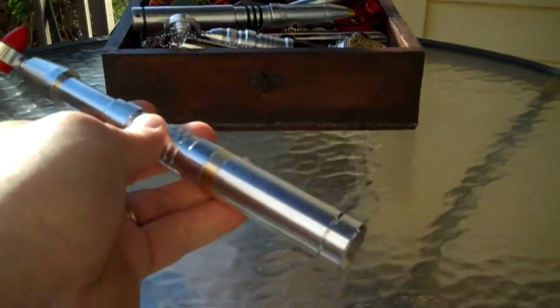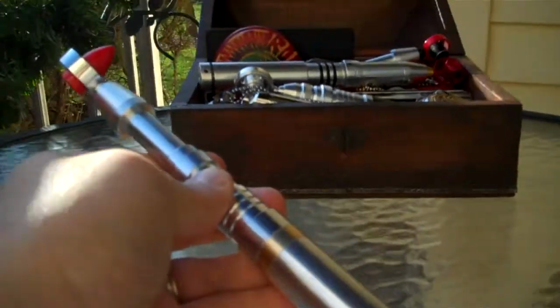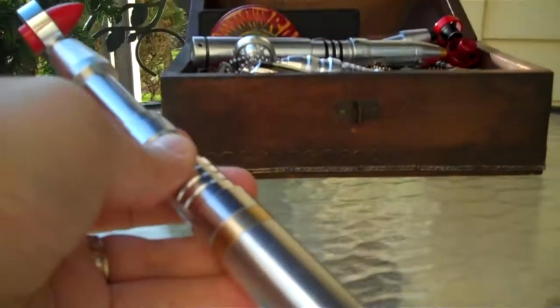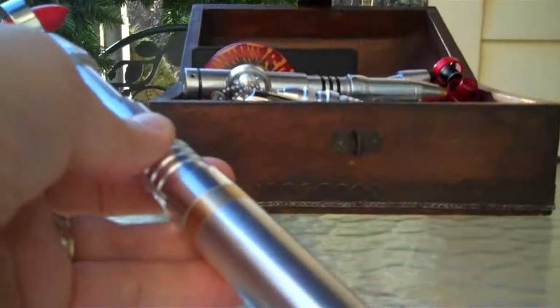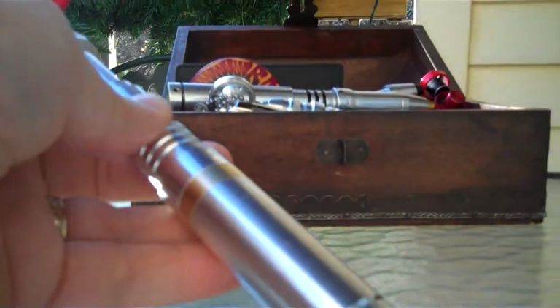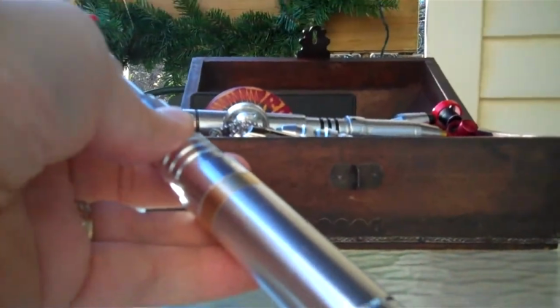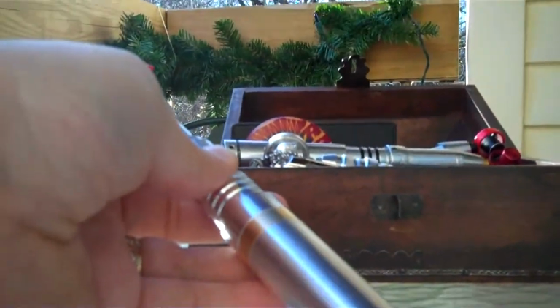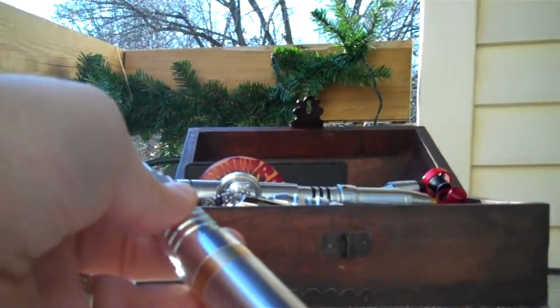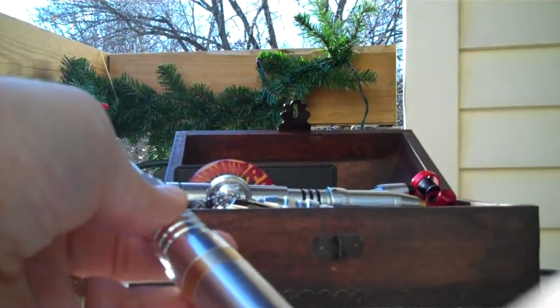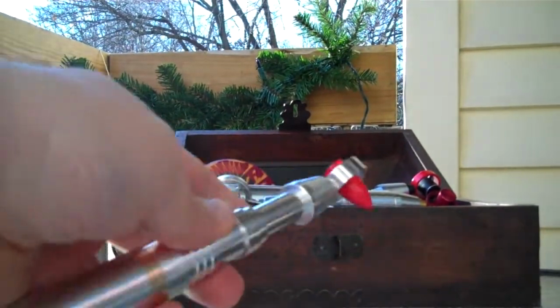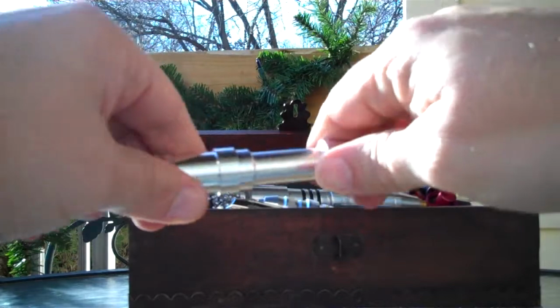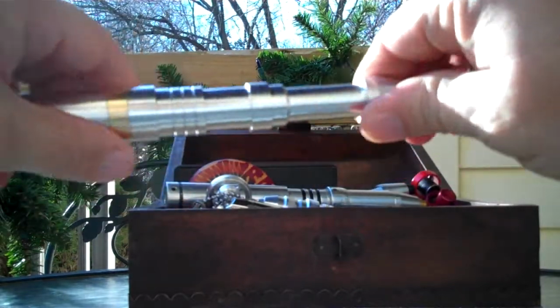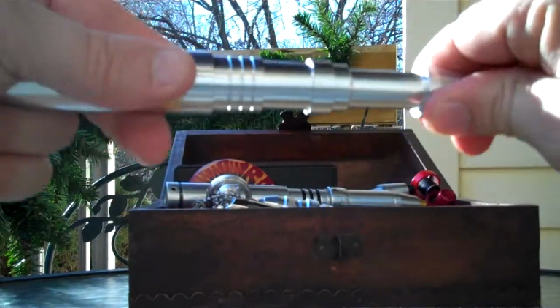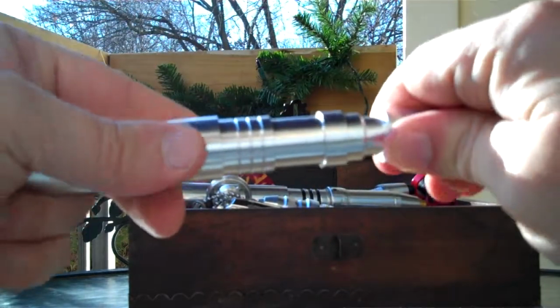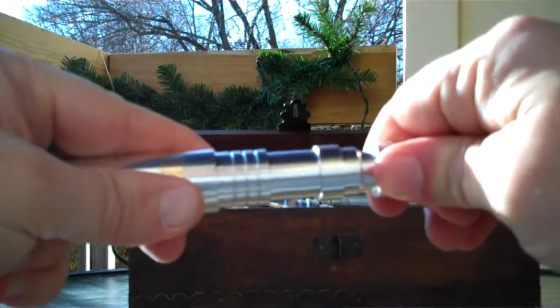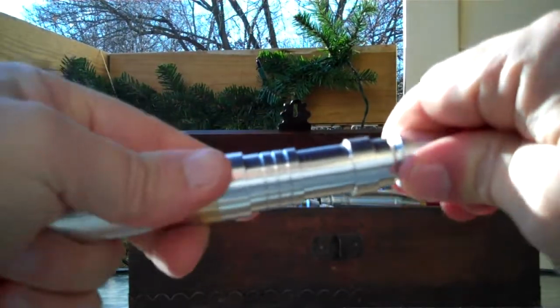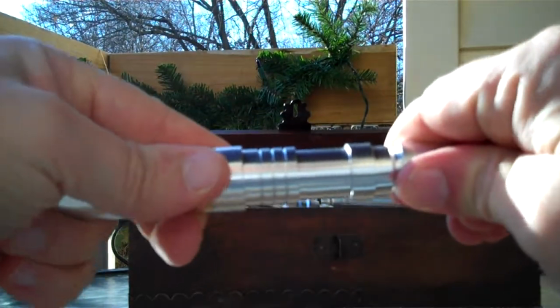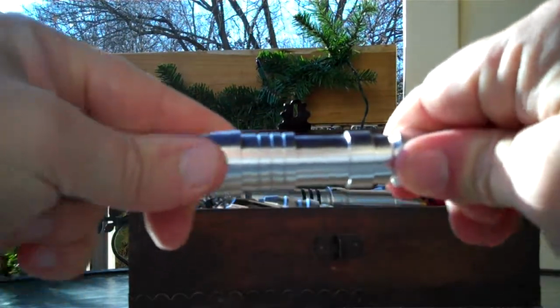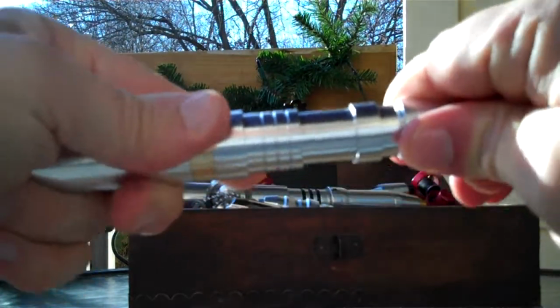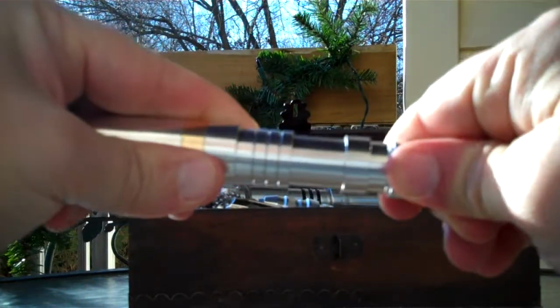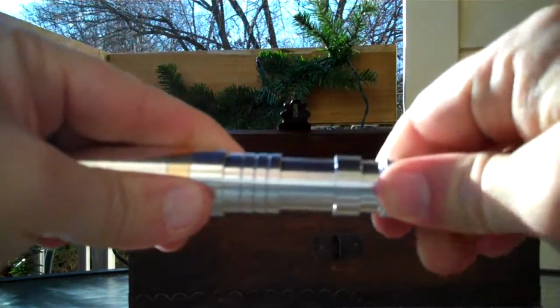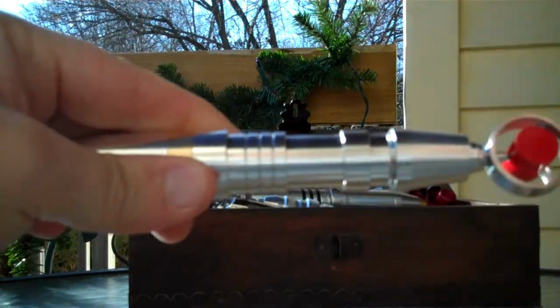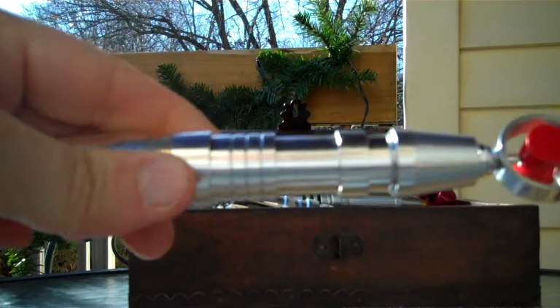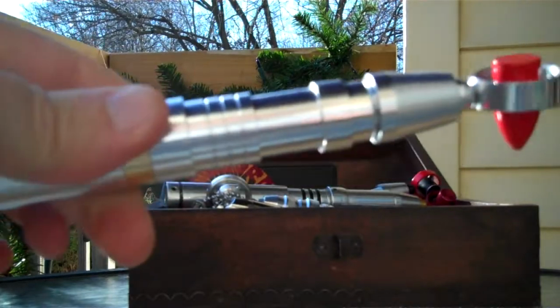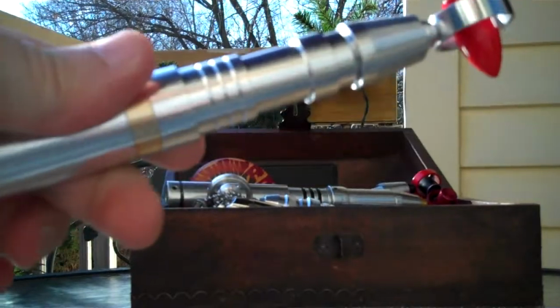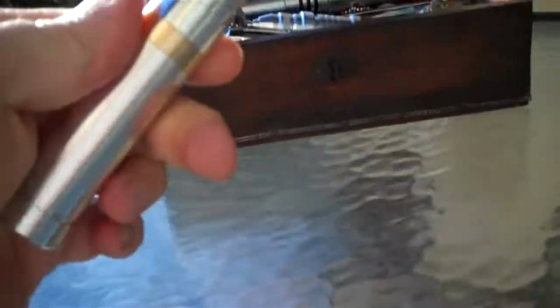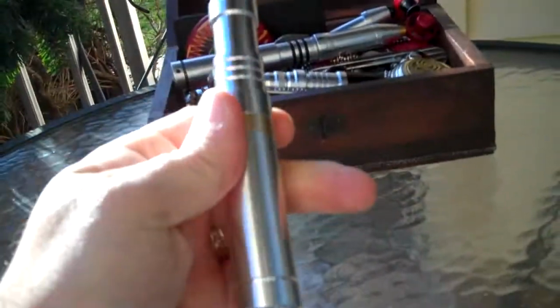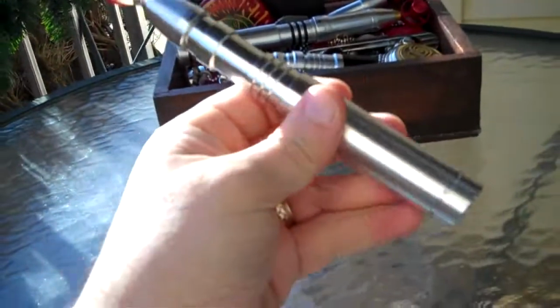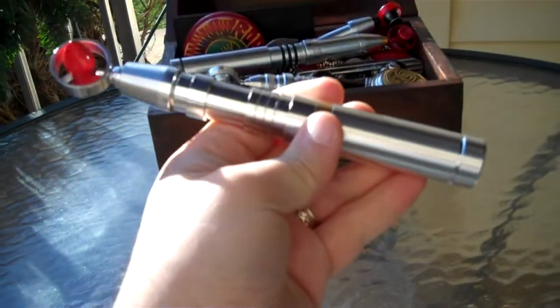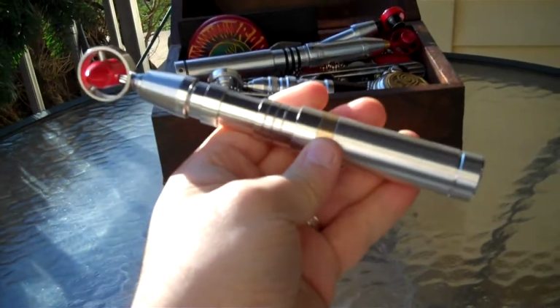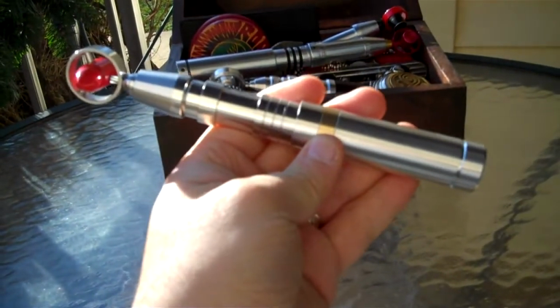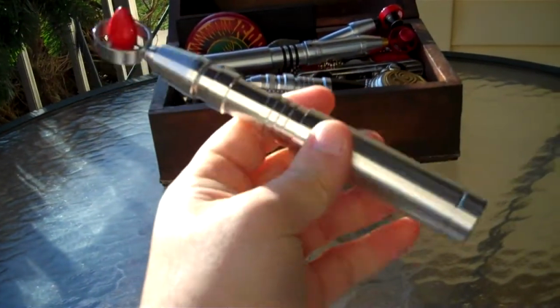Putting it back in place — just got to find the entry point, get it in, give it a little bit of a twist, and there you go. It's all locked right back down.